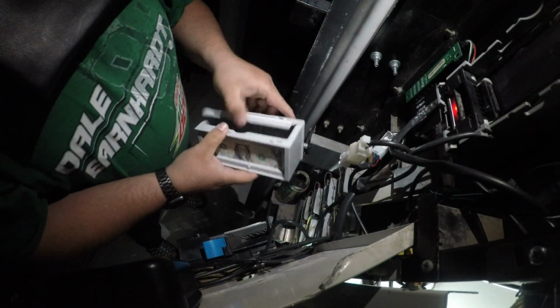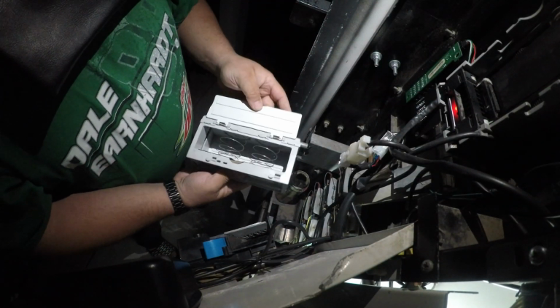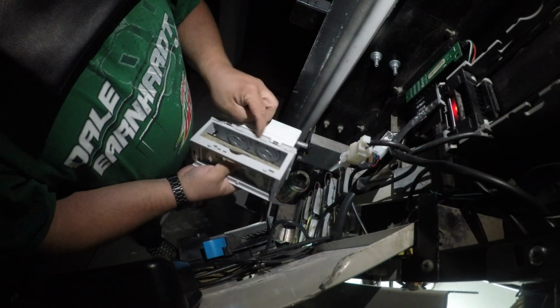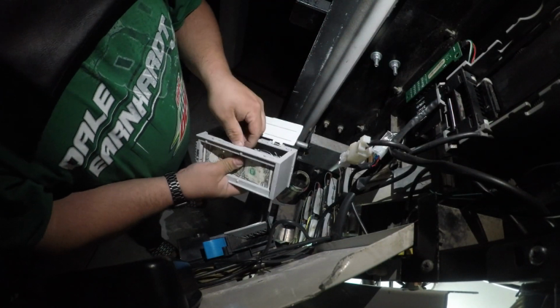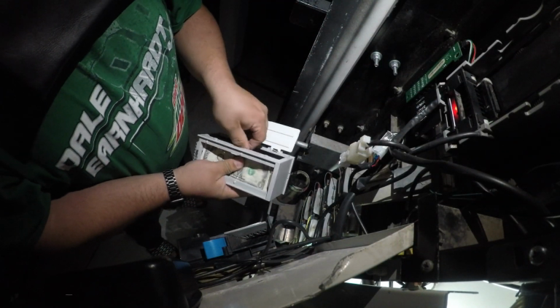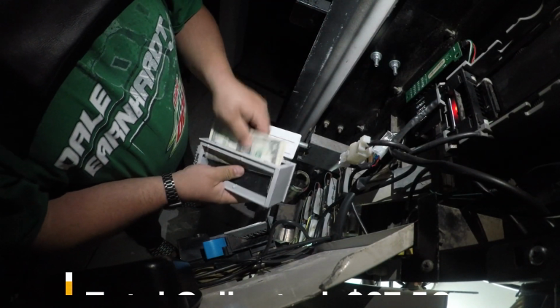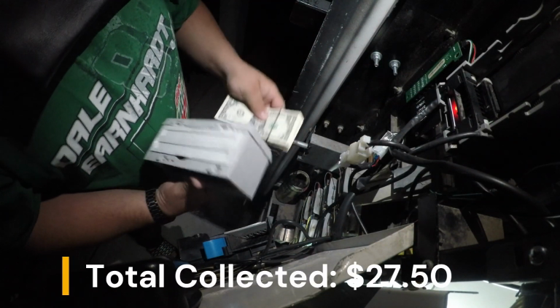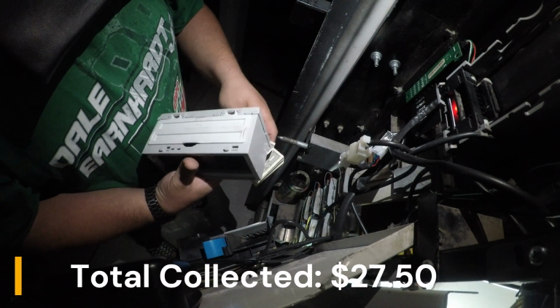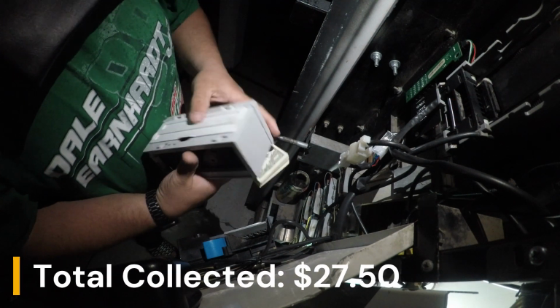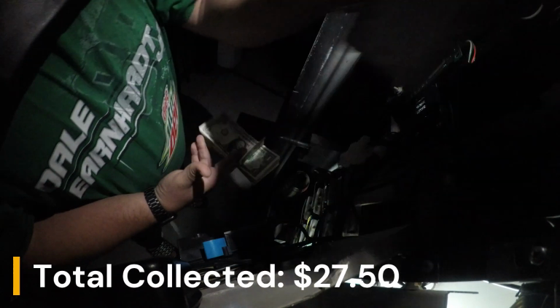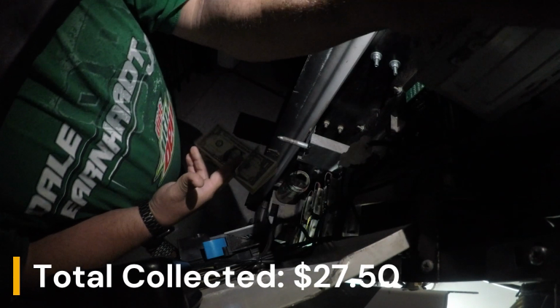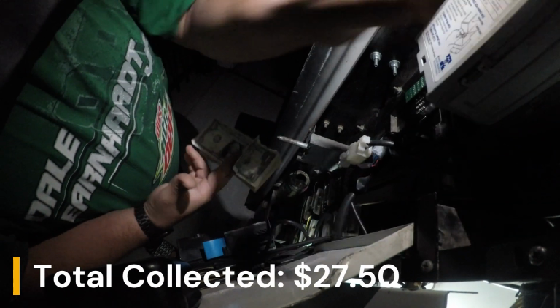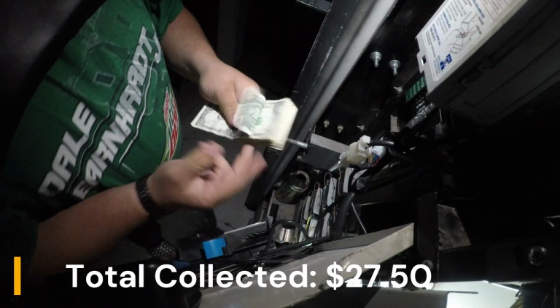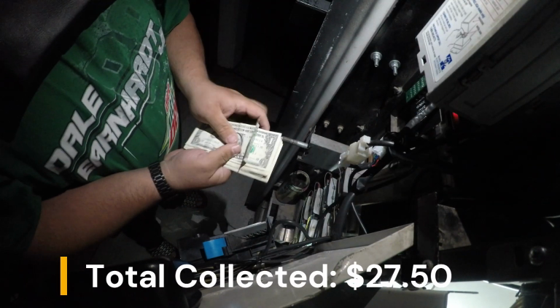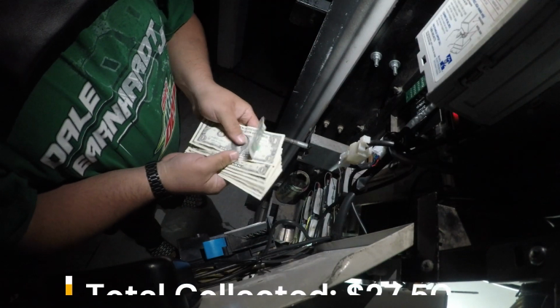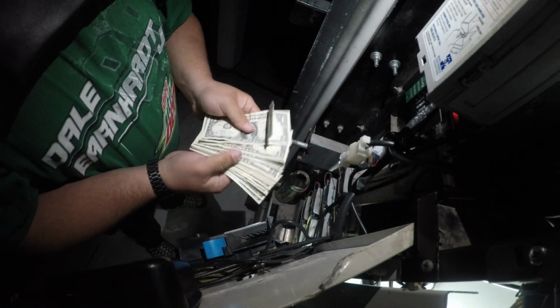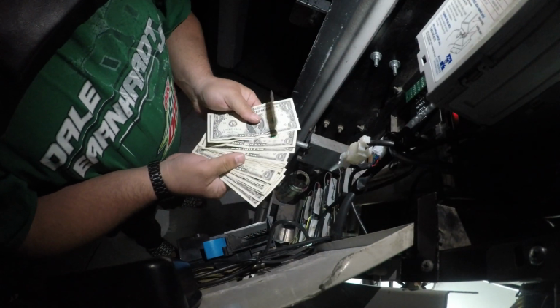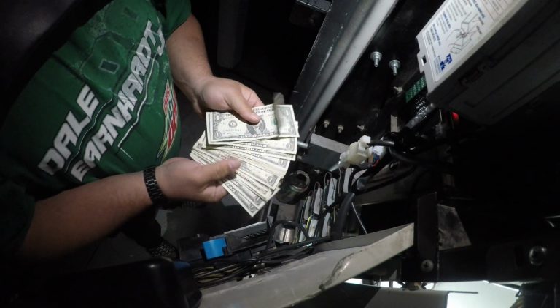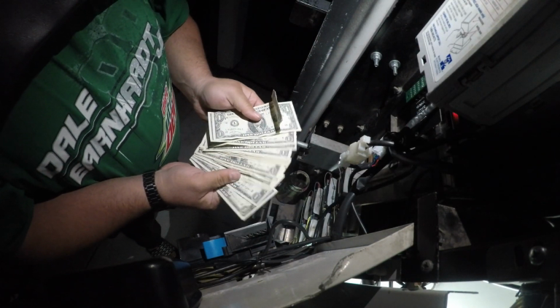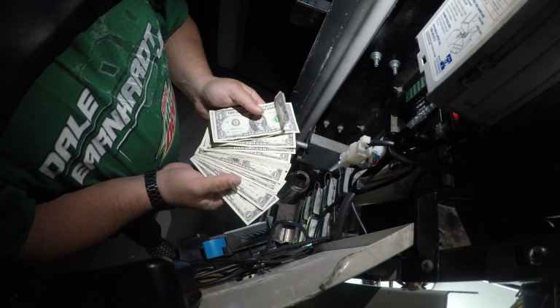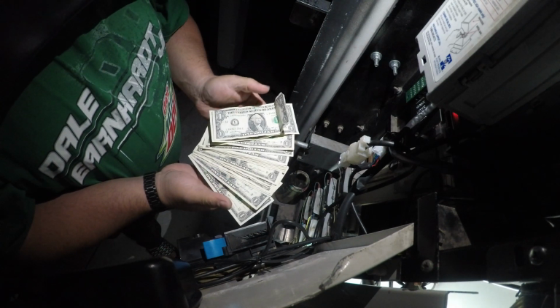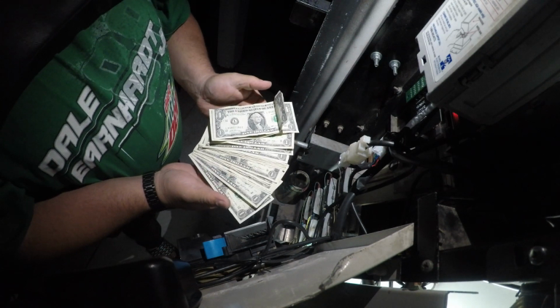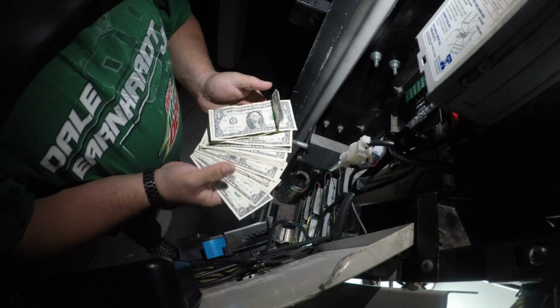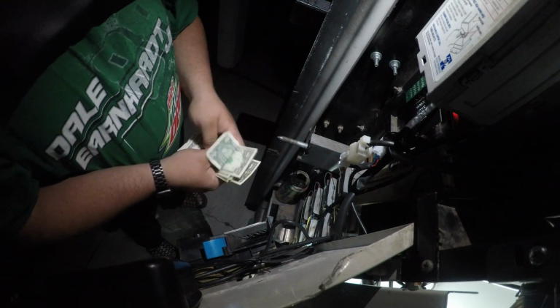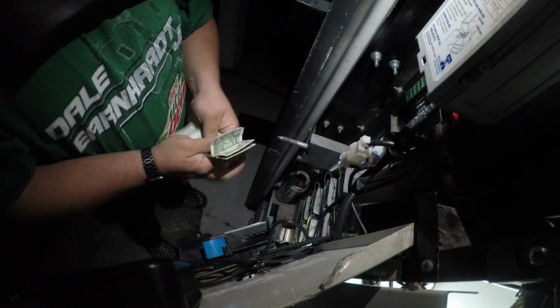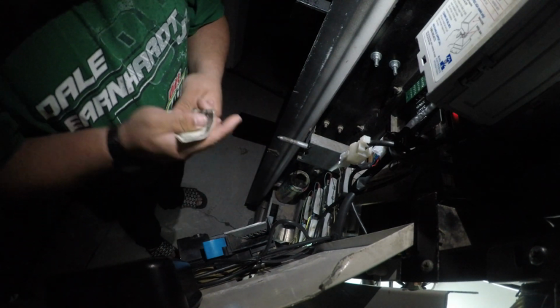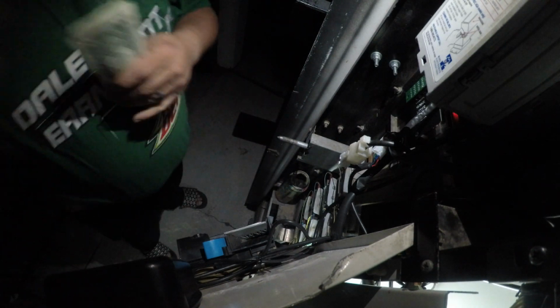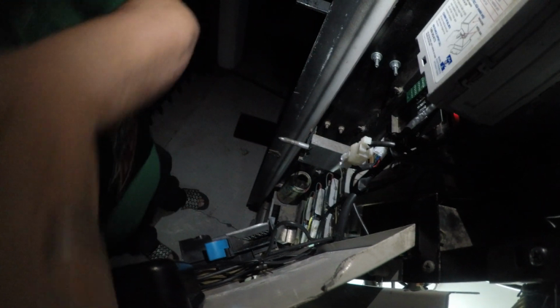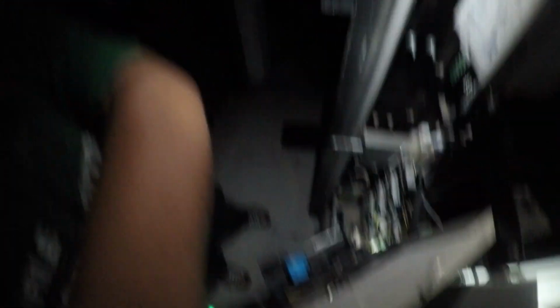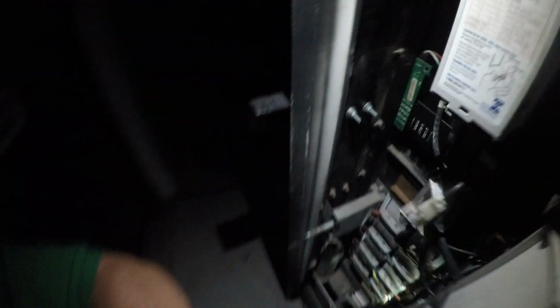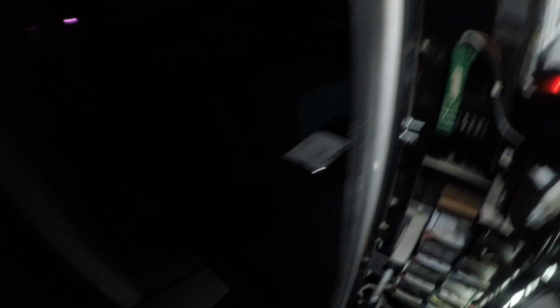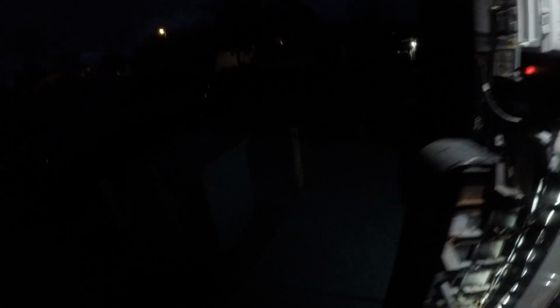Didn't have much. The machine did $27.50 for the week — it had a slow week. It happens, it's part of business. Although now that it's starting to warm up, business is picking up.